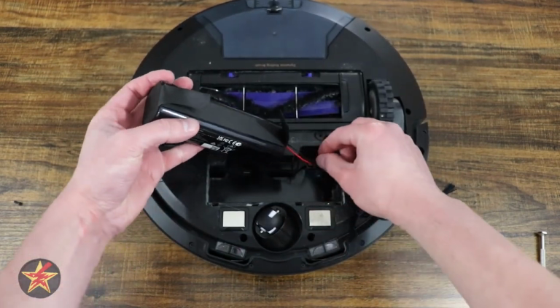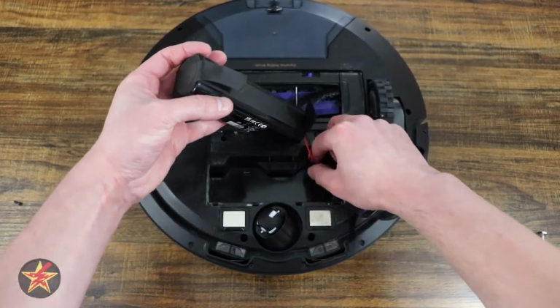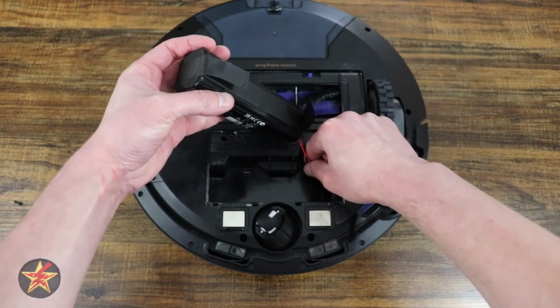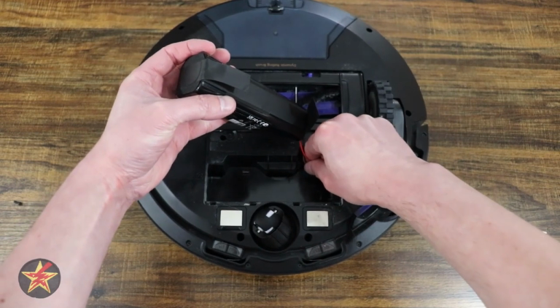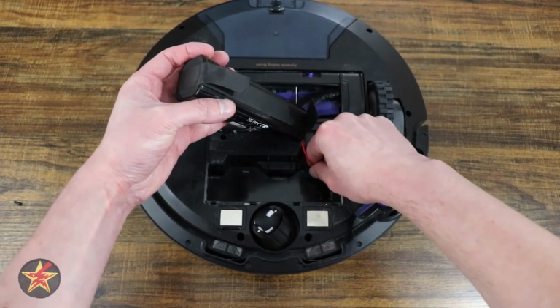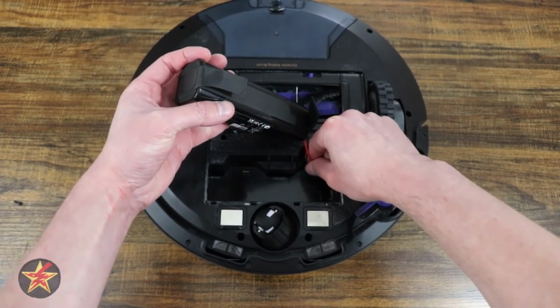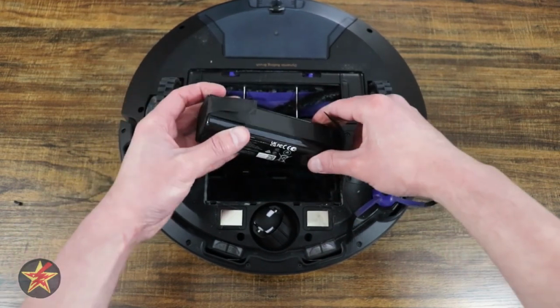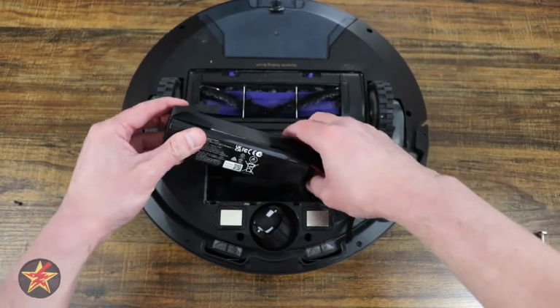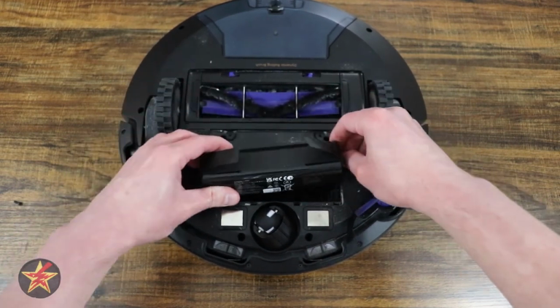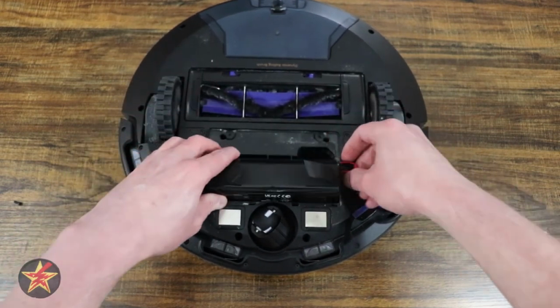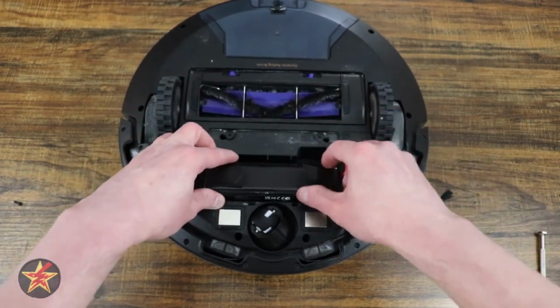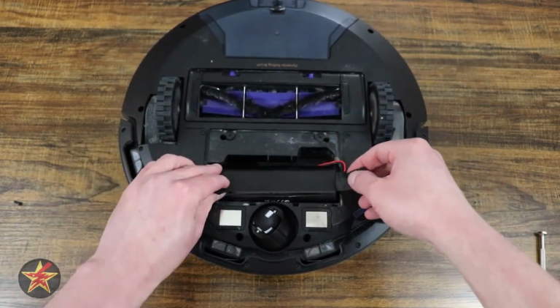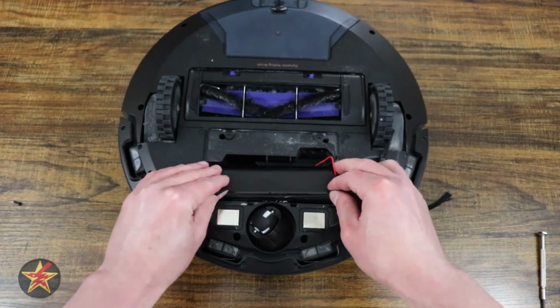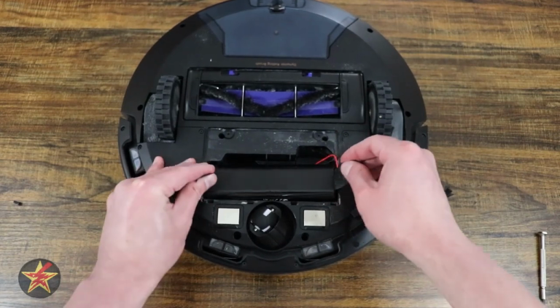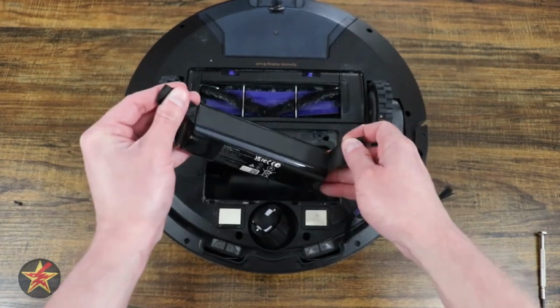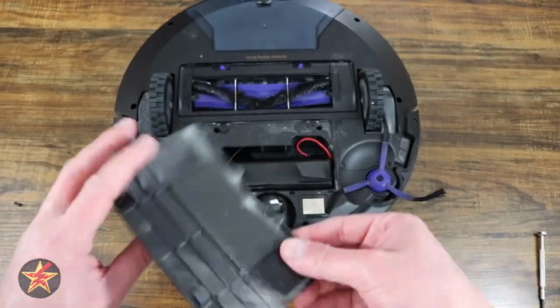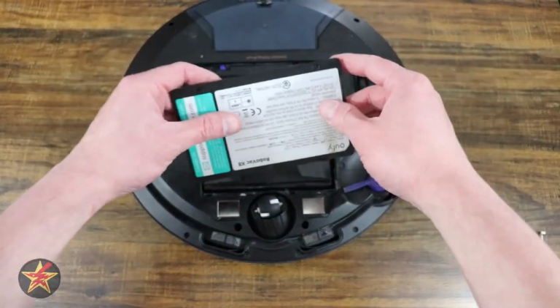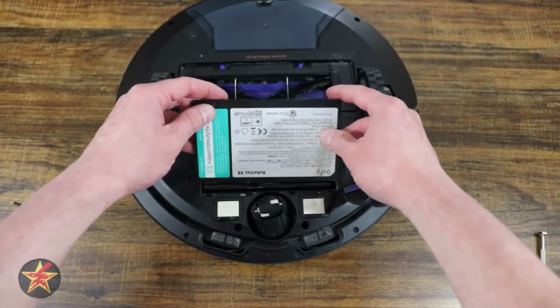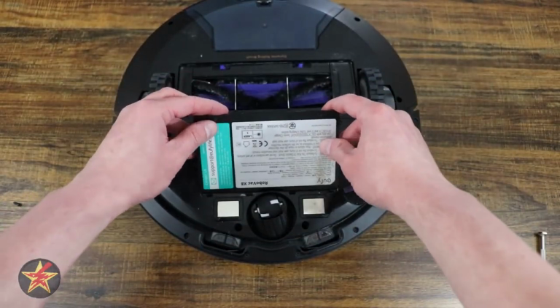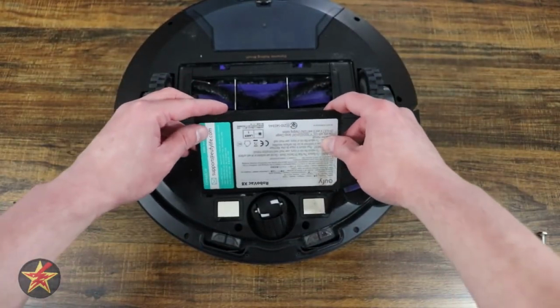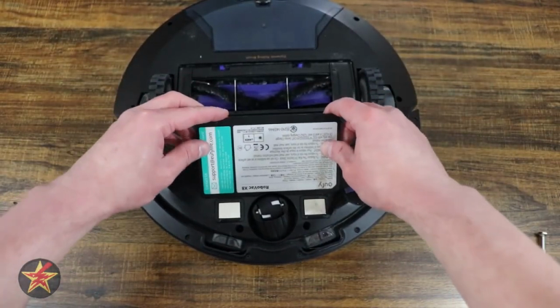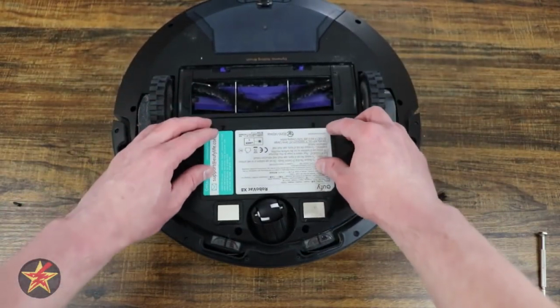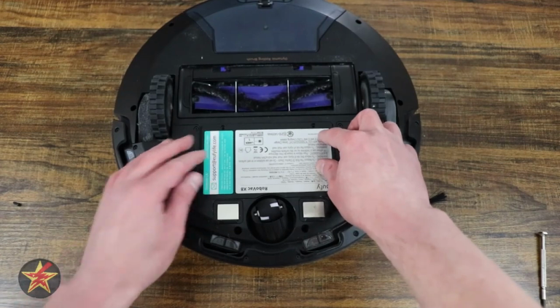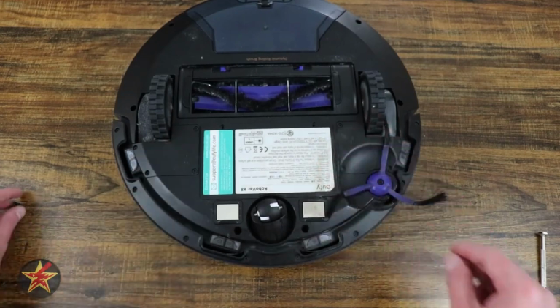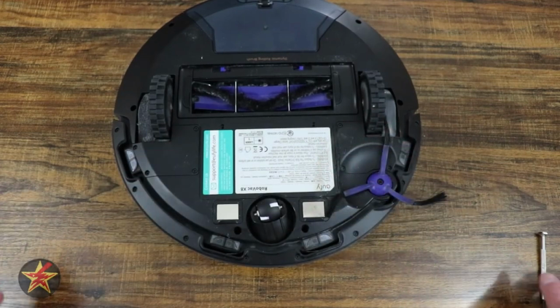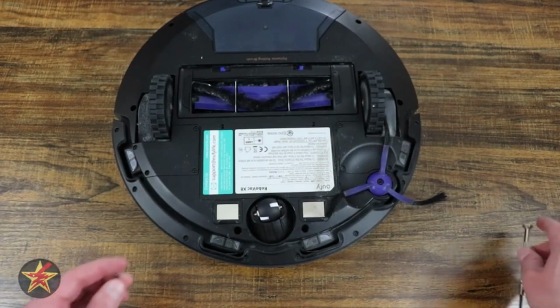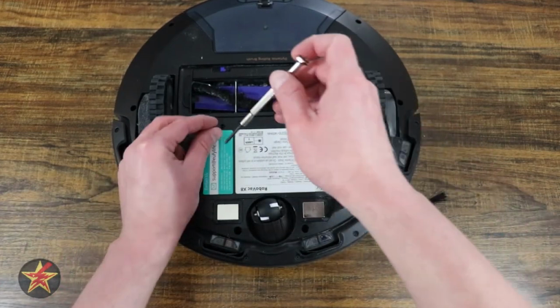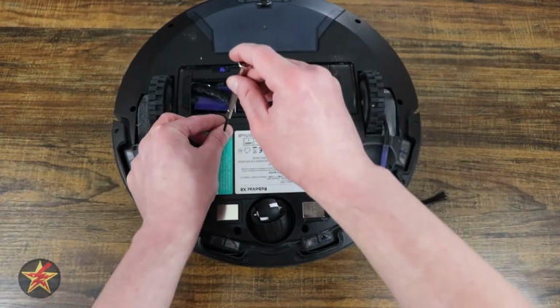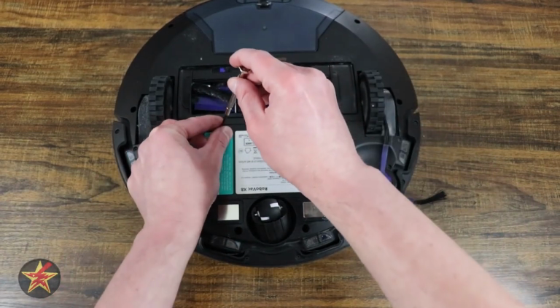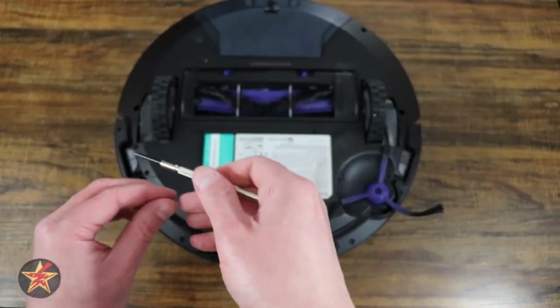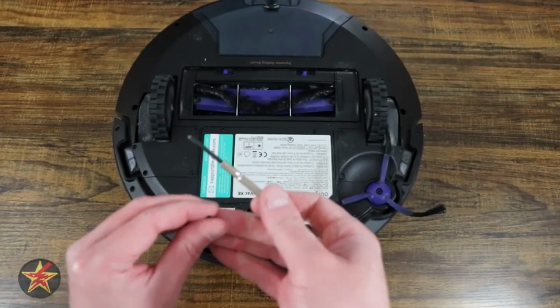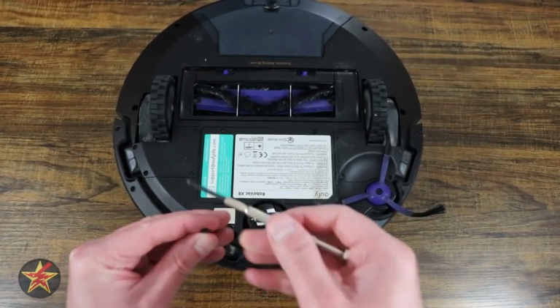After you press into place, give it a nice little tug — not too hard on the wires — and then kind of tuck everything in there. Grab the battery door once again, slip it into place, and then take your screws and screw the door back down.